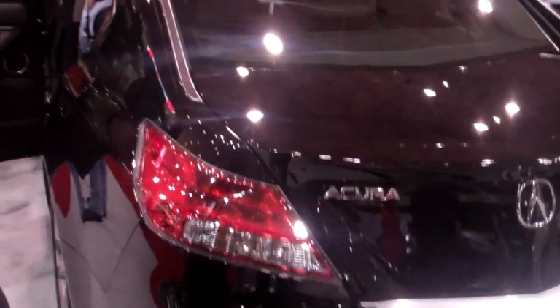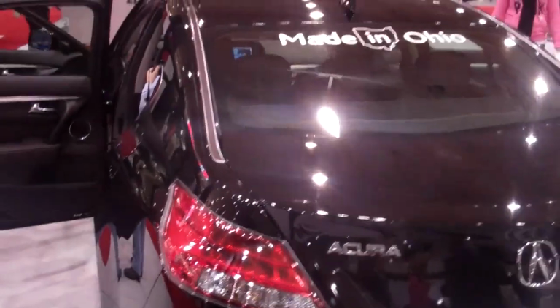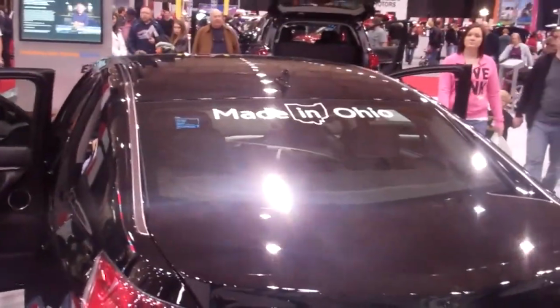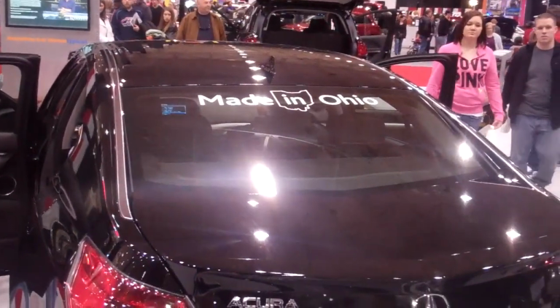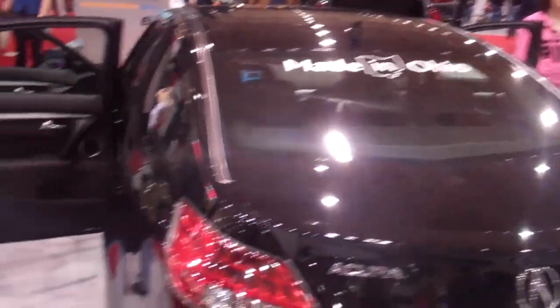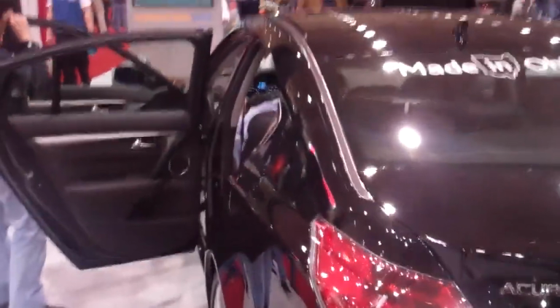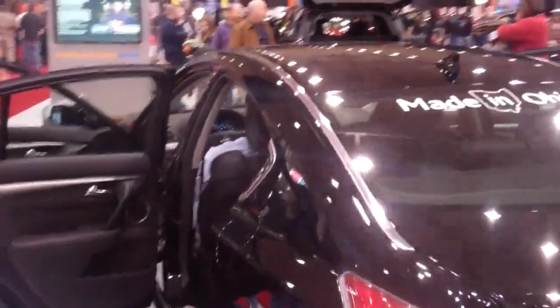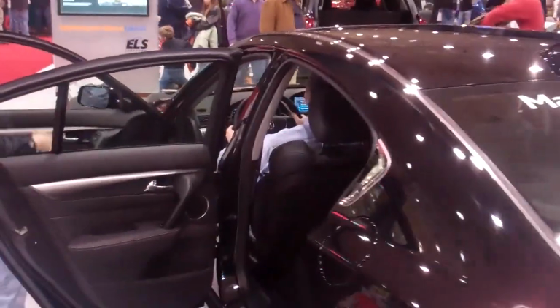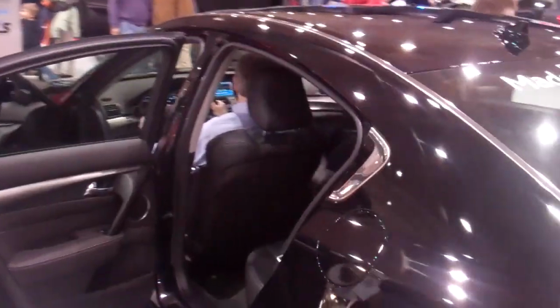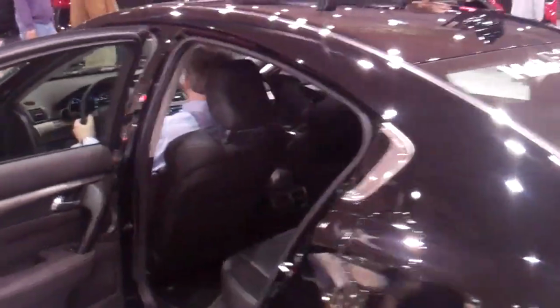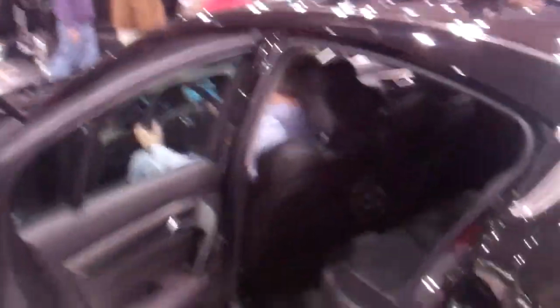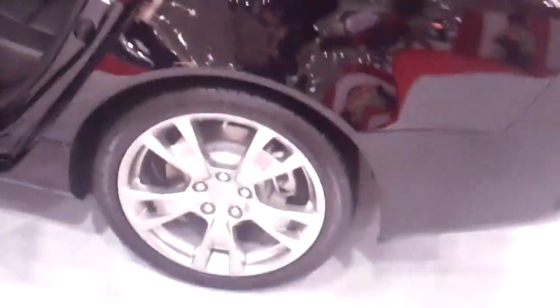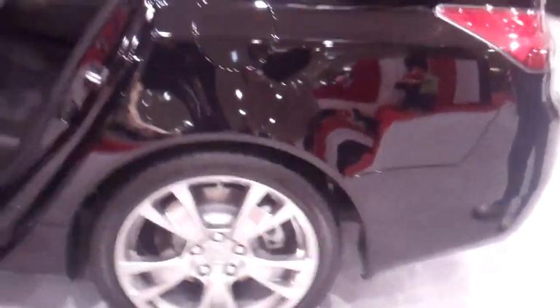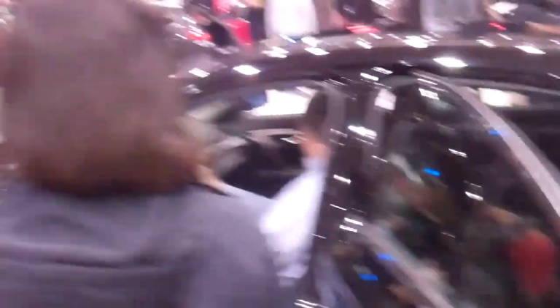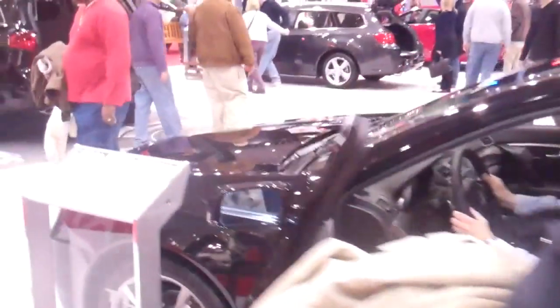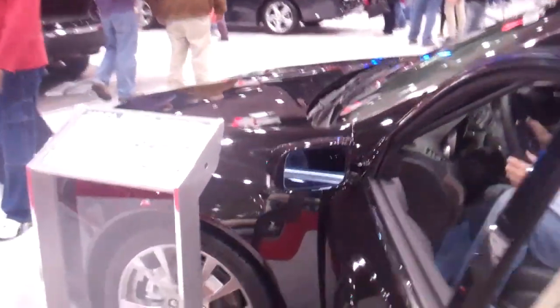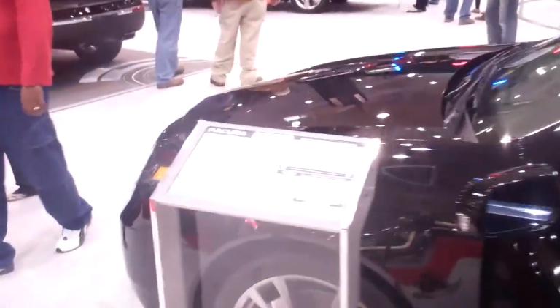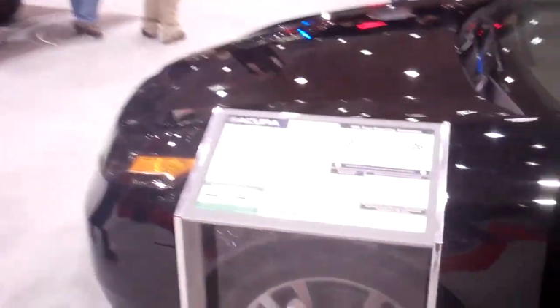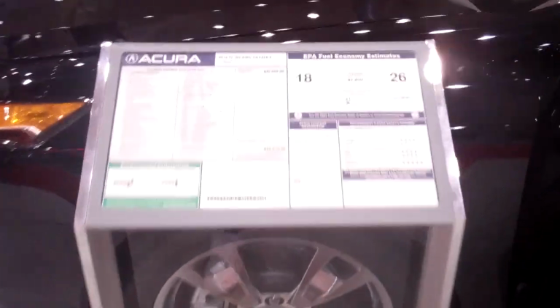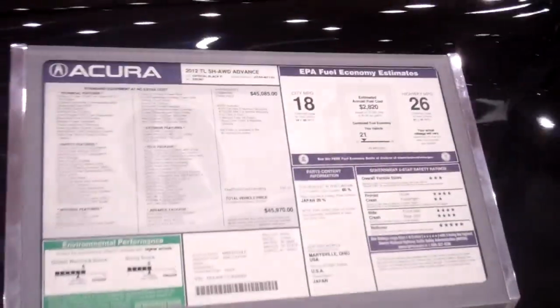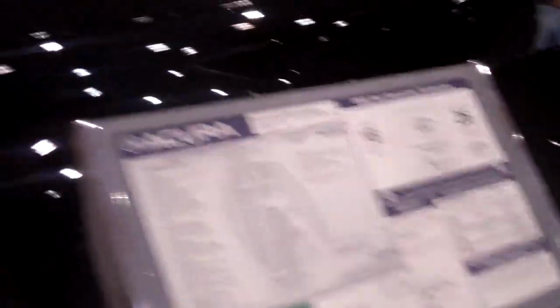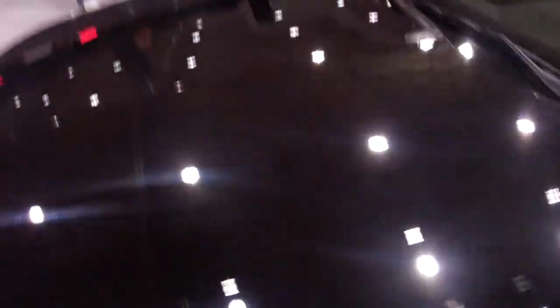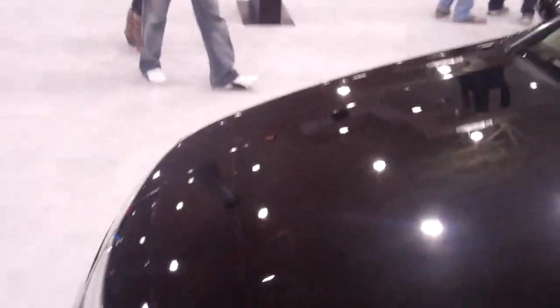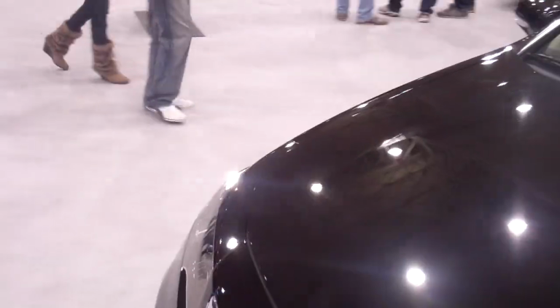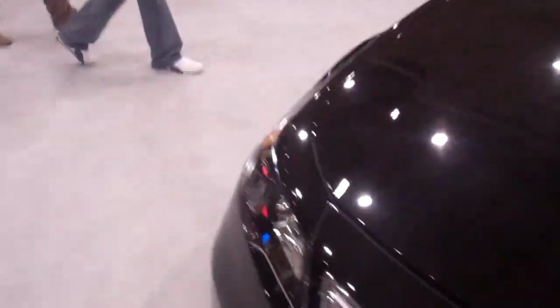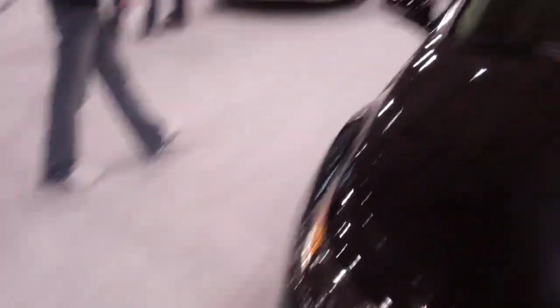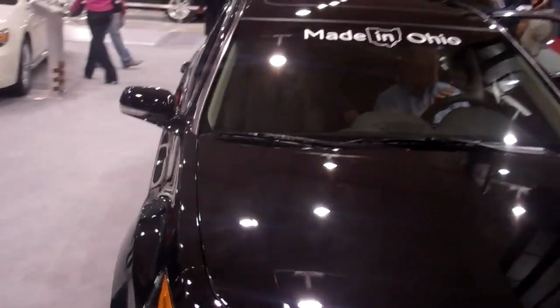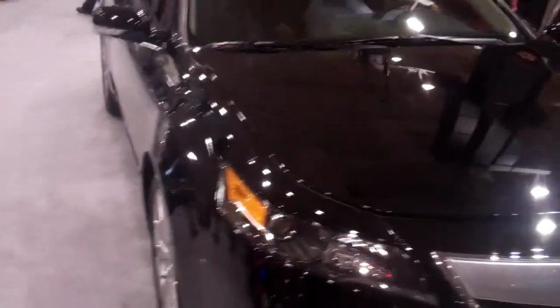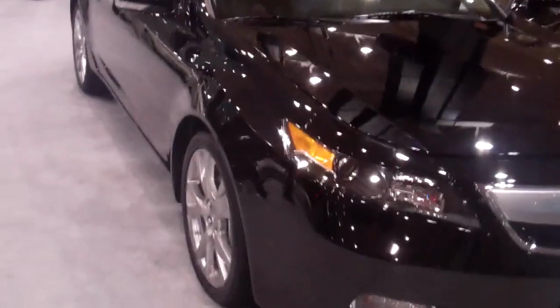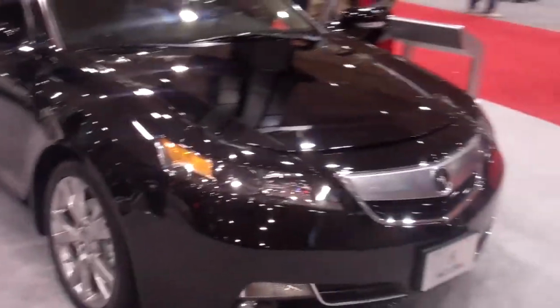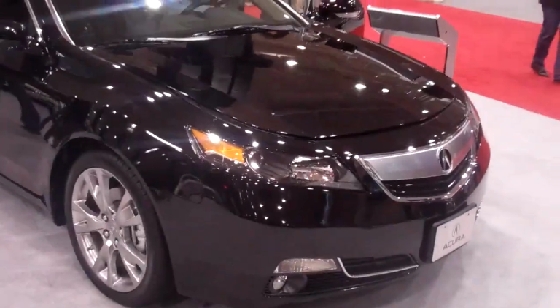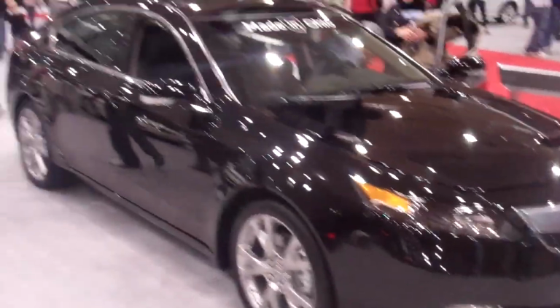The Acura TL, made here in Ohio, is very nice. Really like the interior, love the wheels and exterior. Great technology. It's a little expensive at 45, but you're getting a lot of car here. Looks phenomenal. It's a beautiful car.